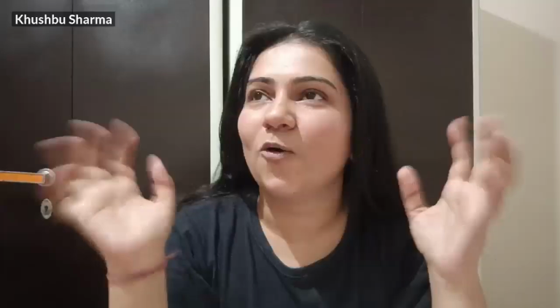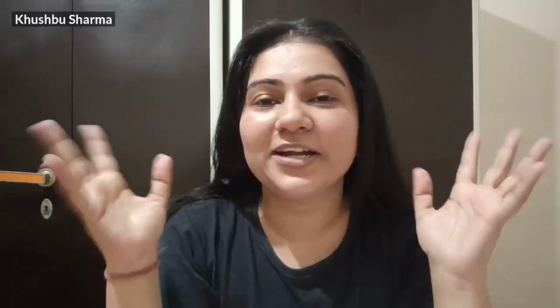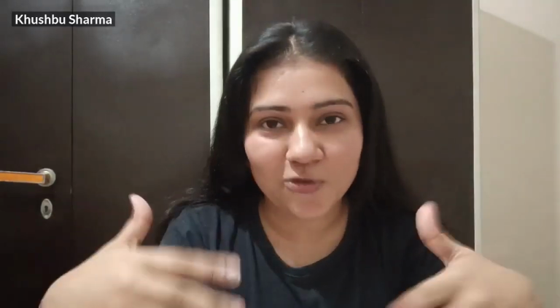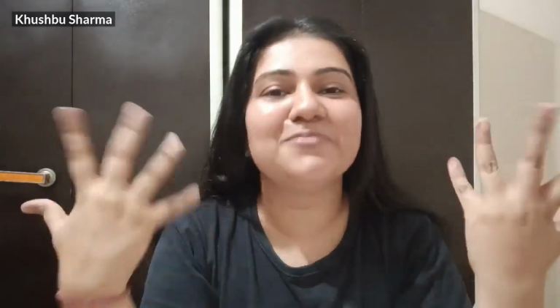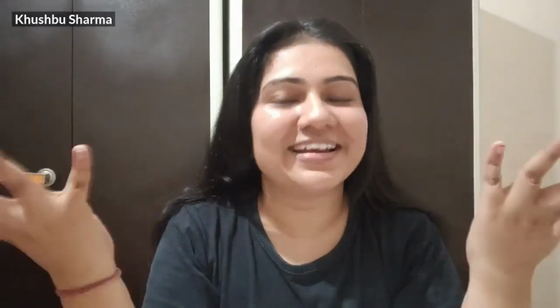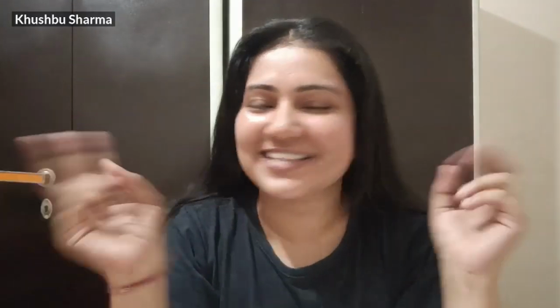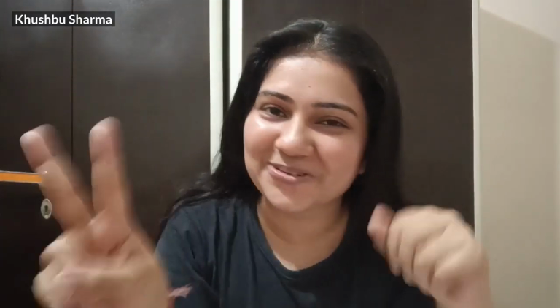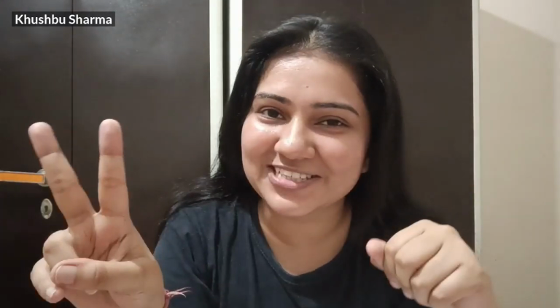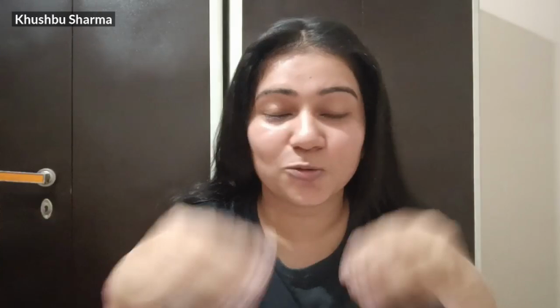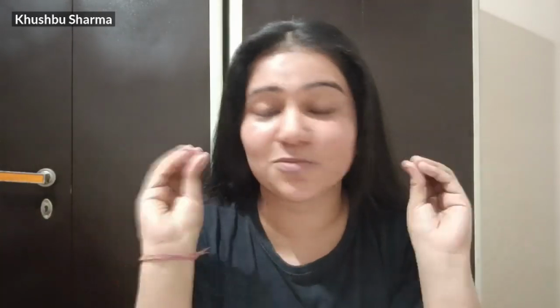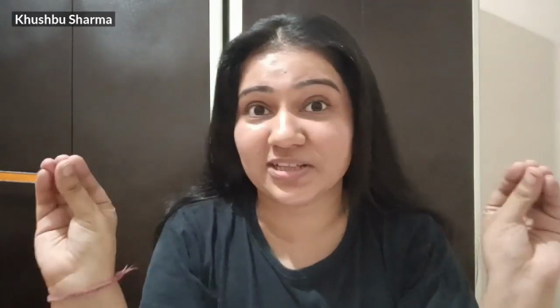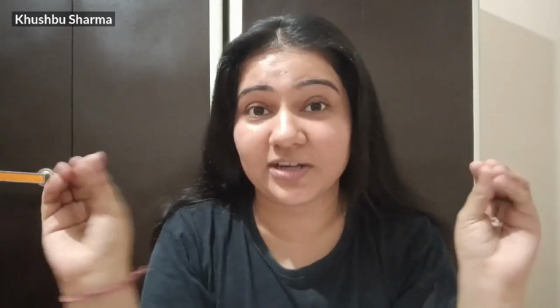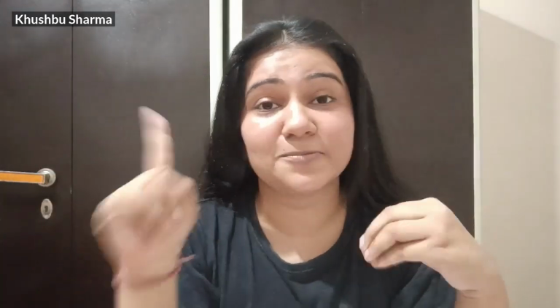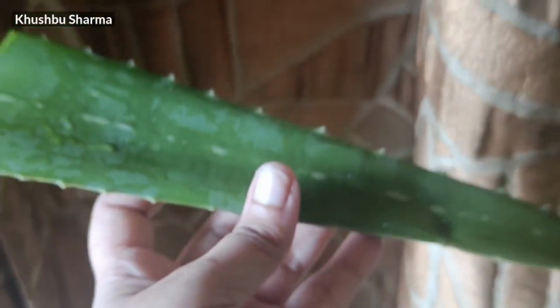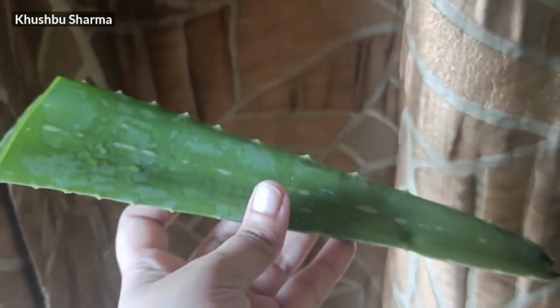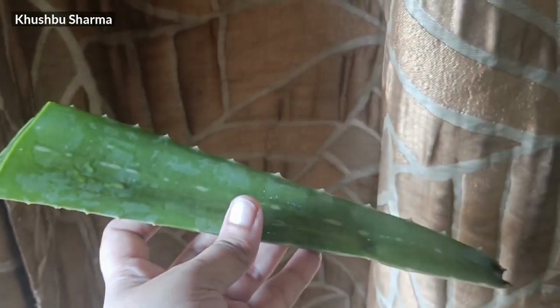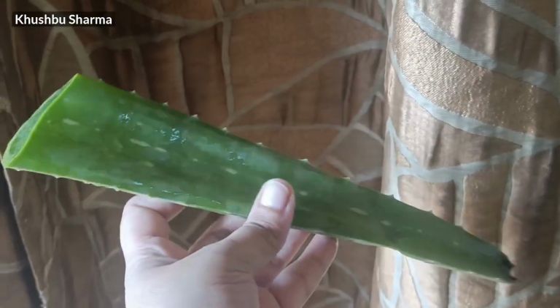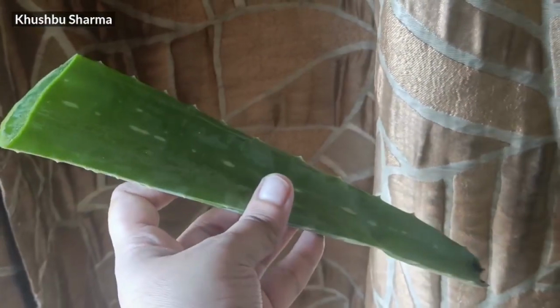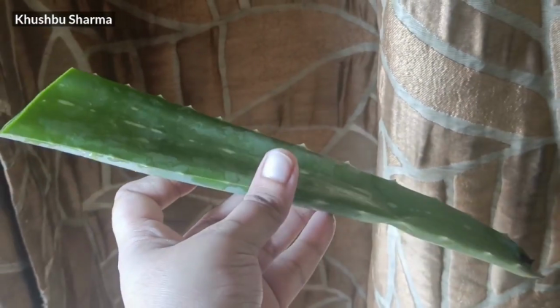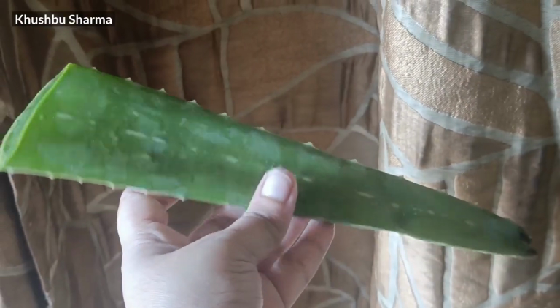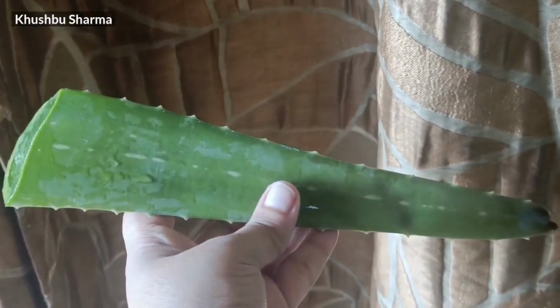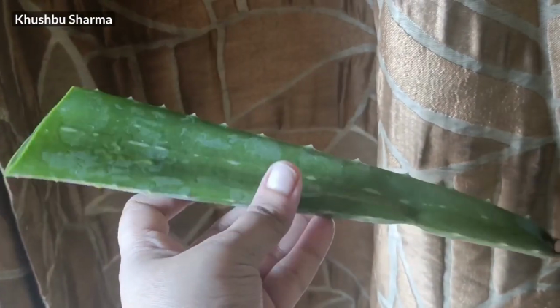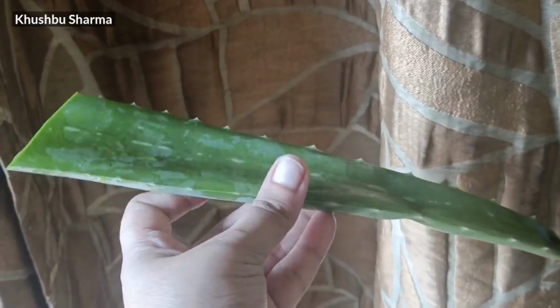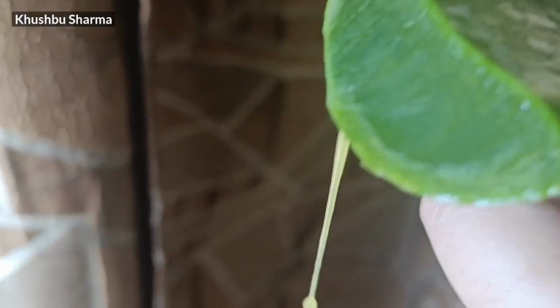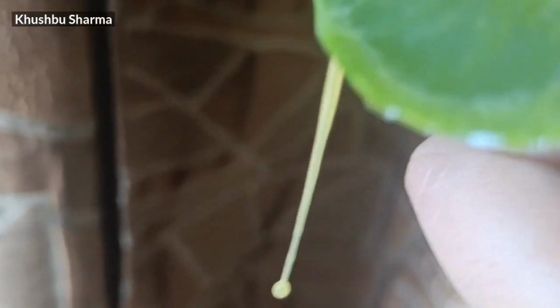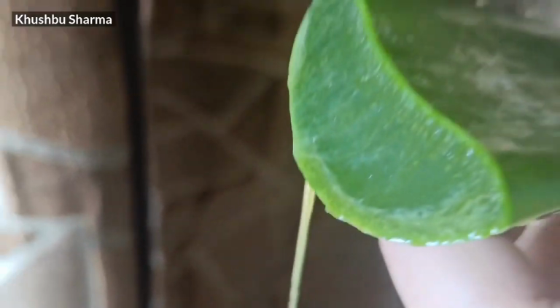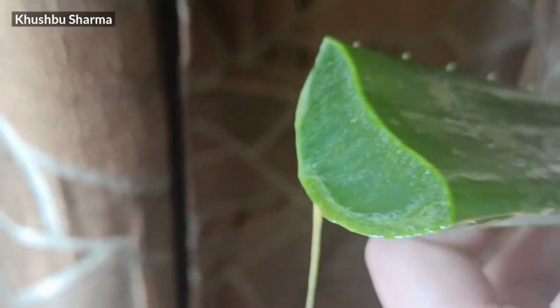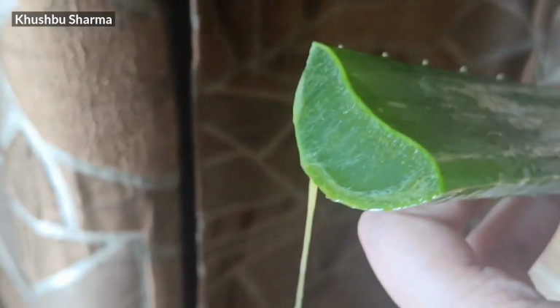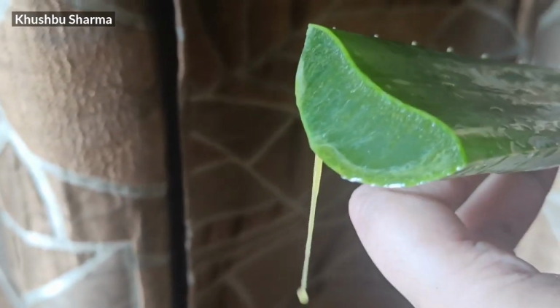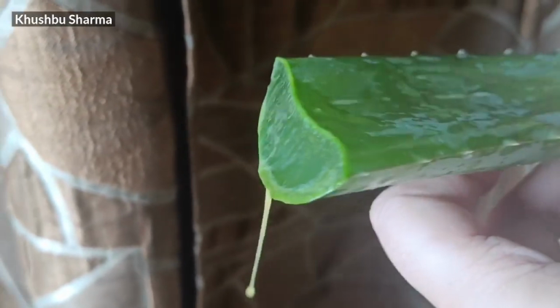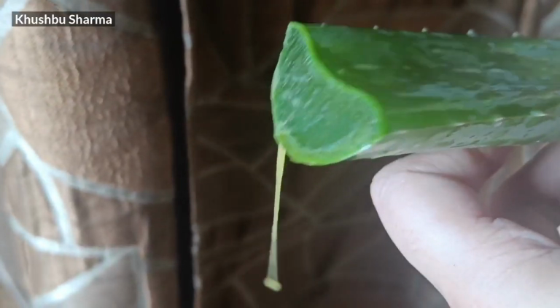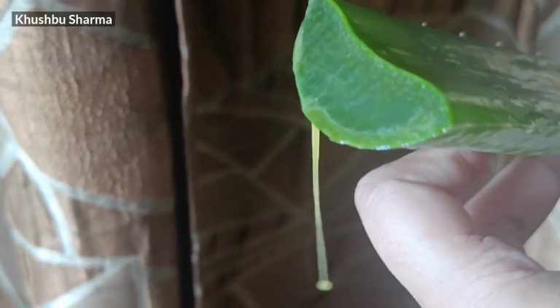For this homemade glow cream, you just need two things. First of all, we need natural aloe vera gel. Natural aloe vera gel is good, but the yellow ones are not good — the good gel is very soft.